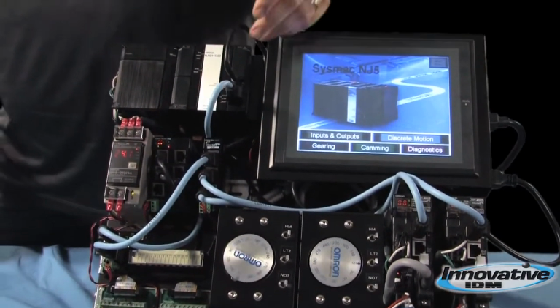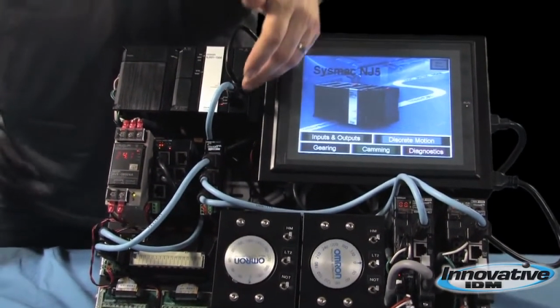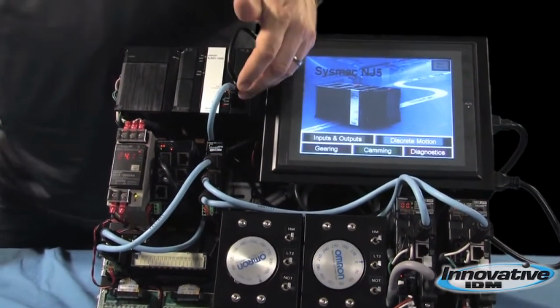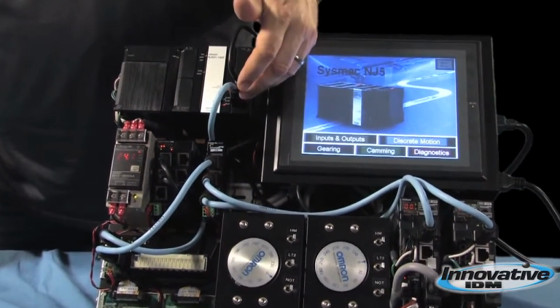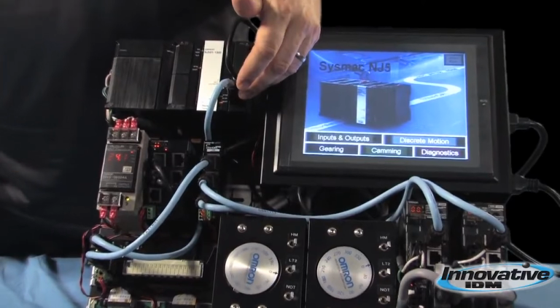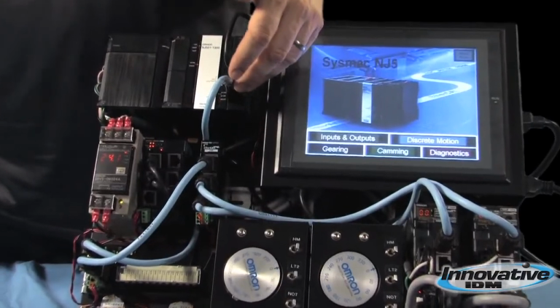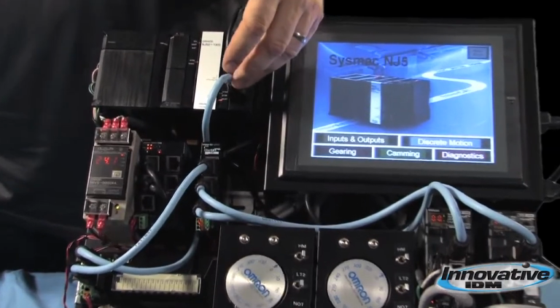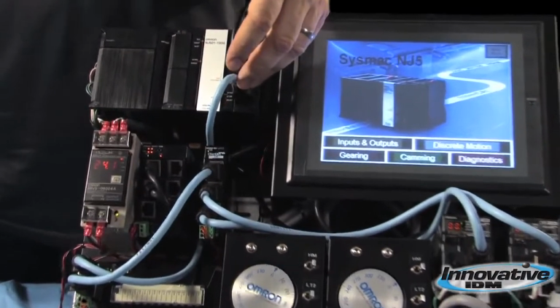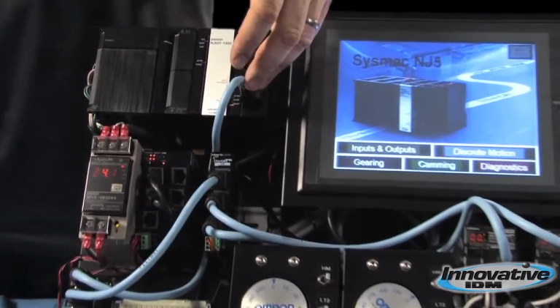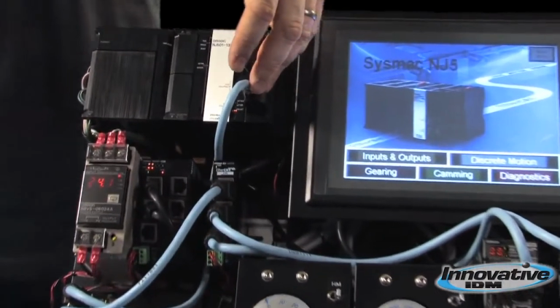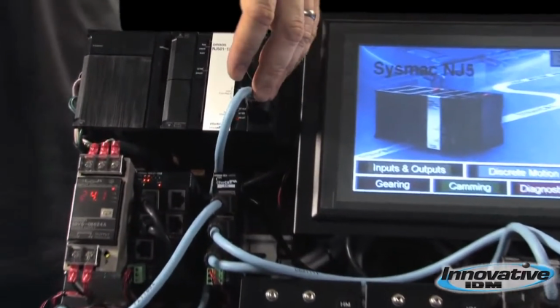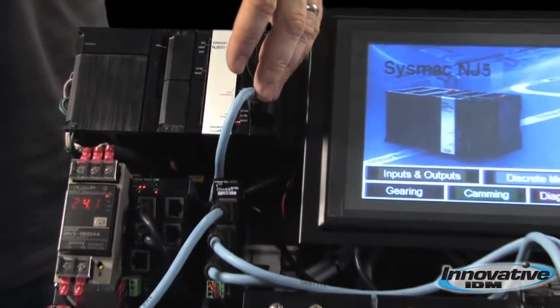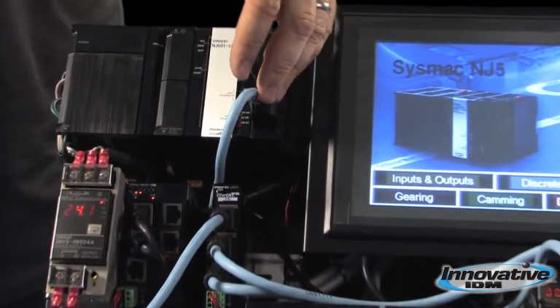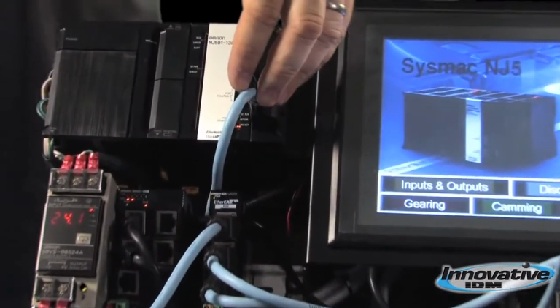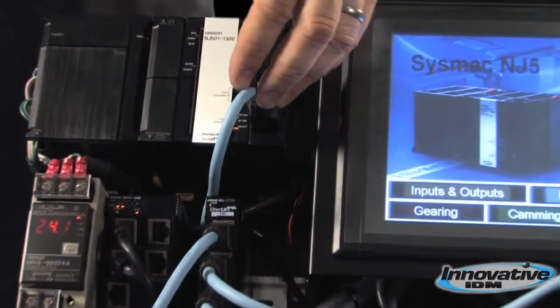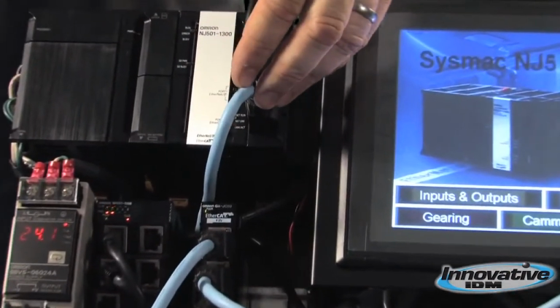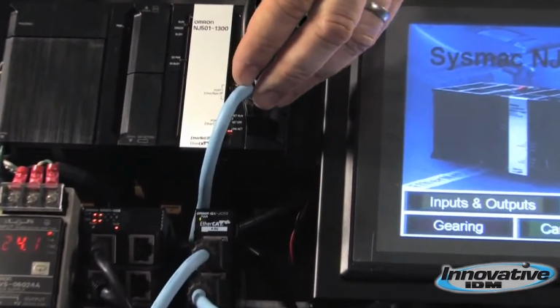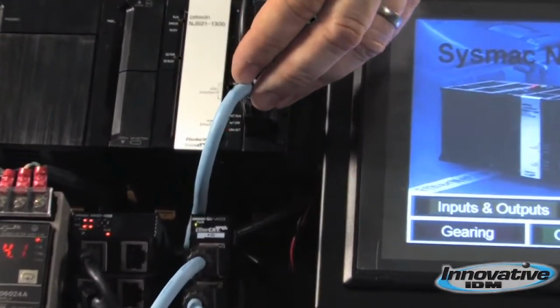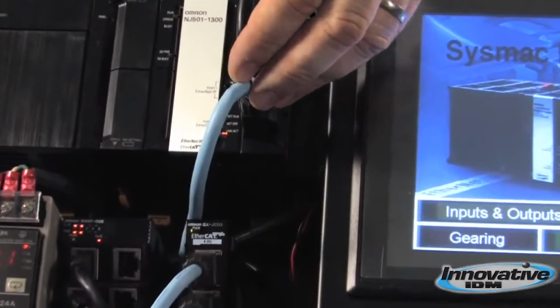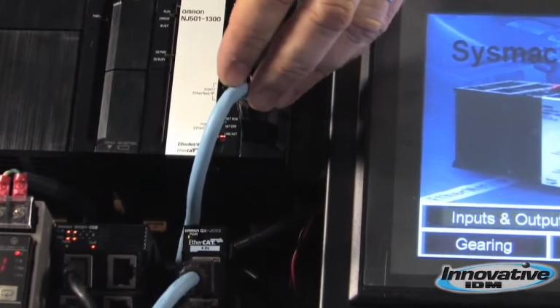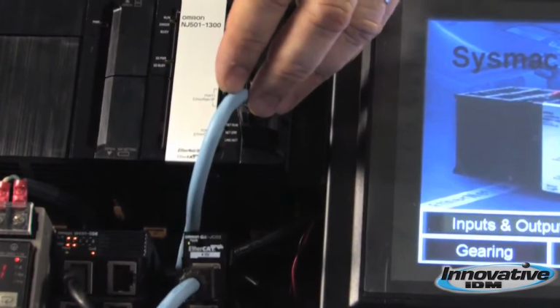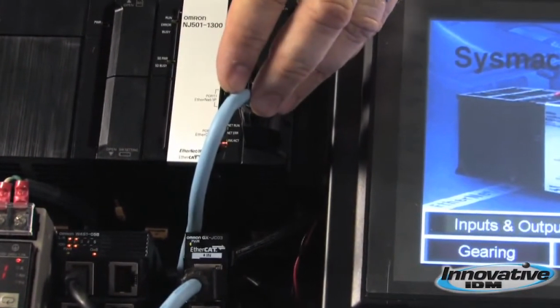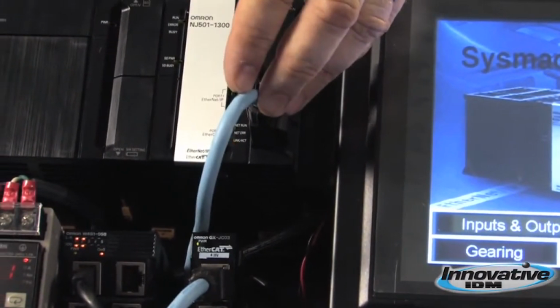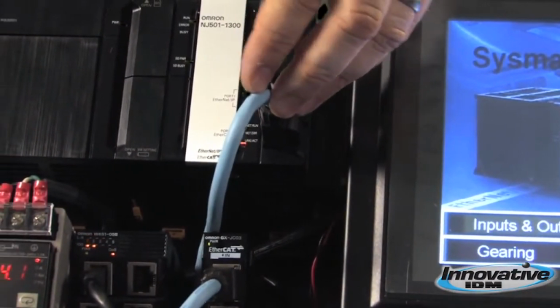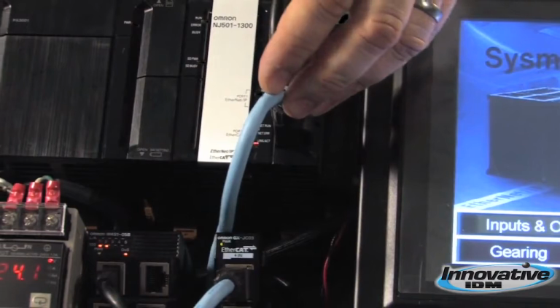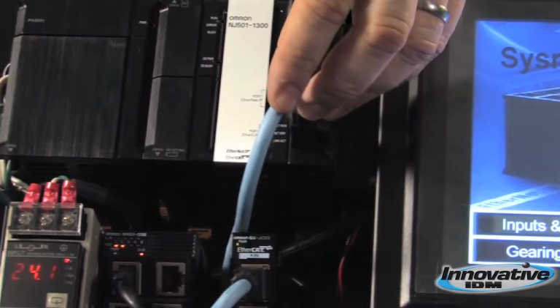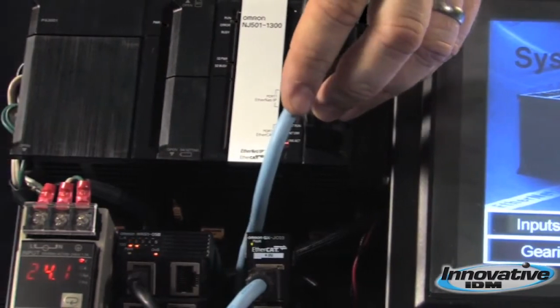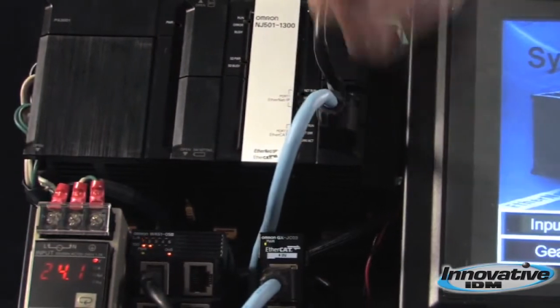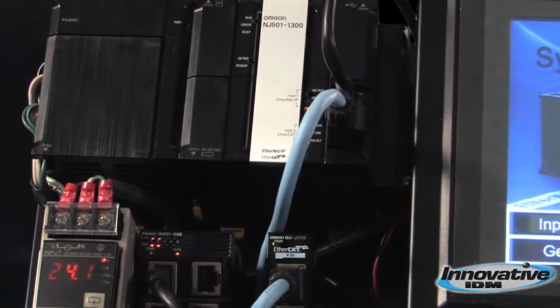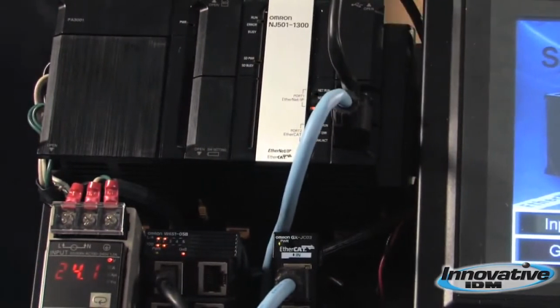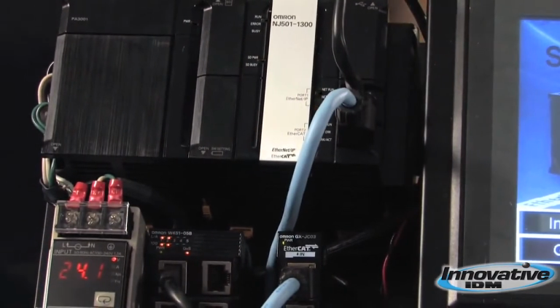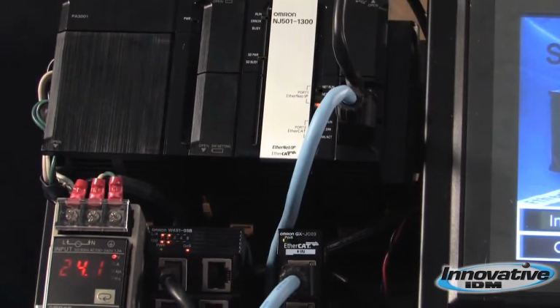Then we get down to EtherCAT, which is an extremely high-speed digital communications bus.